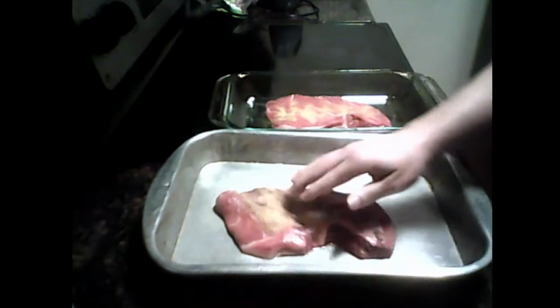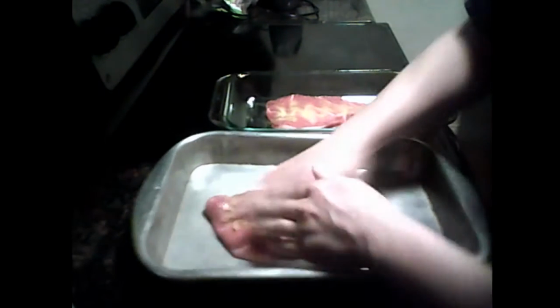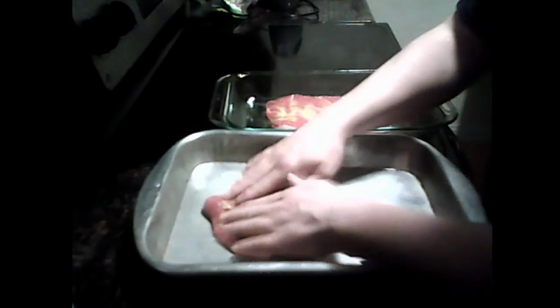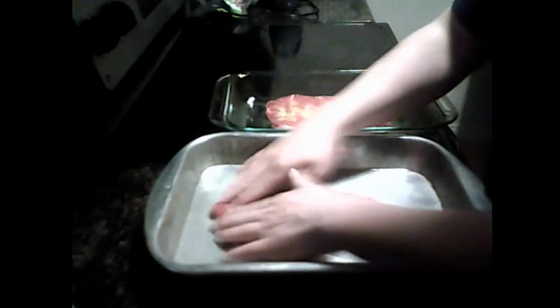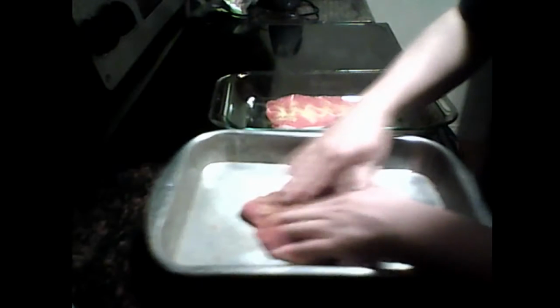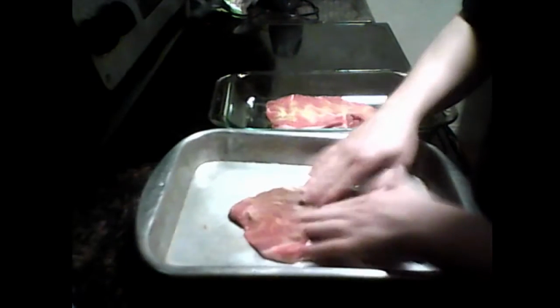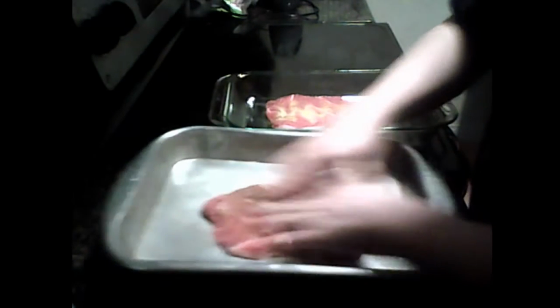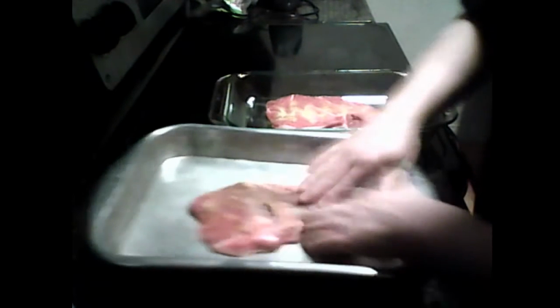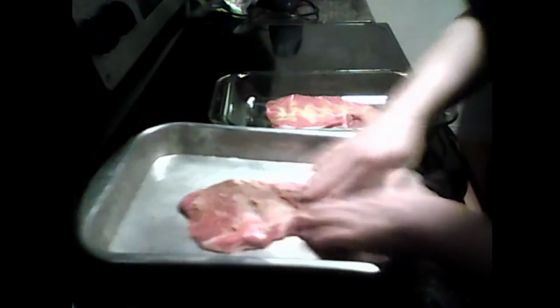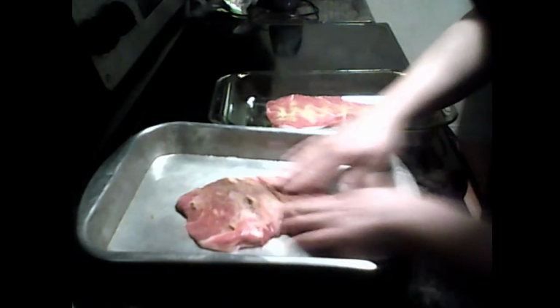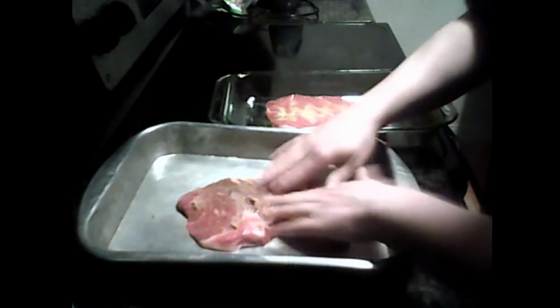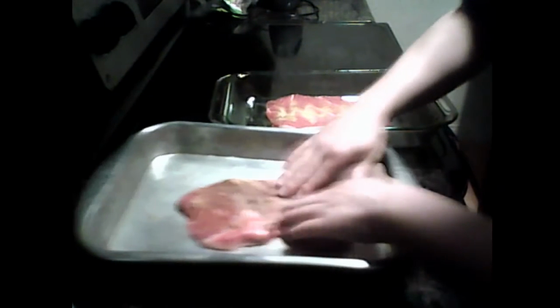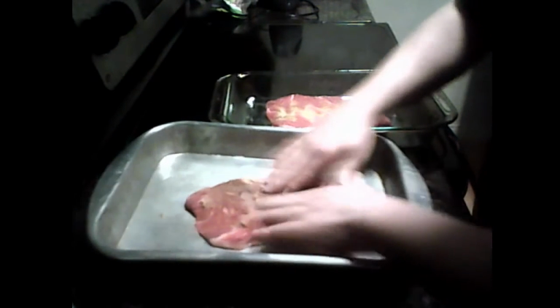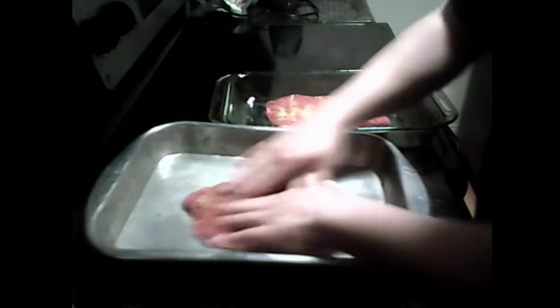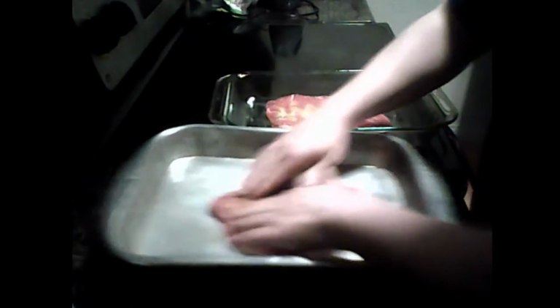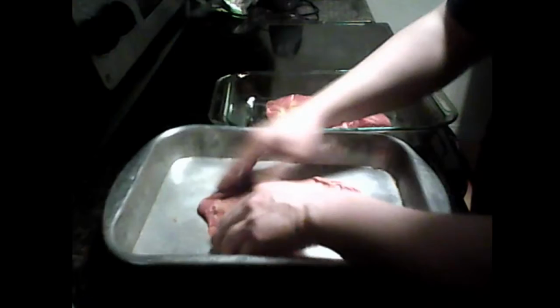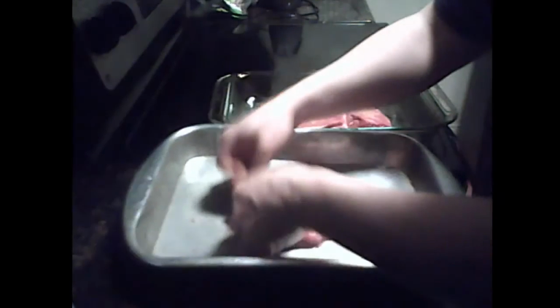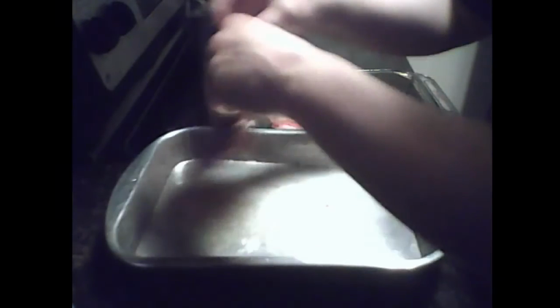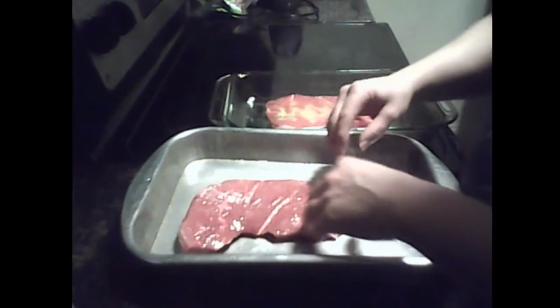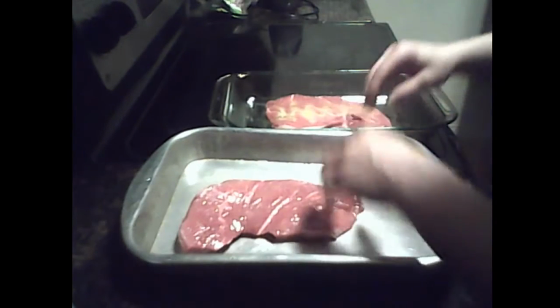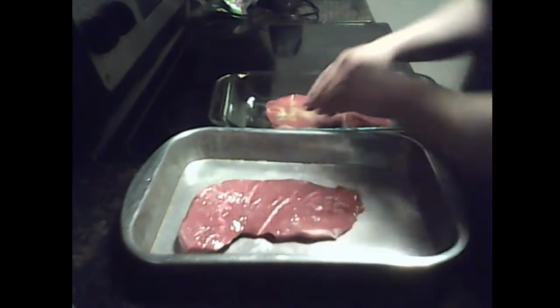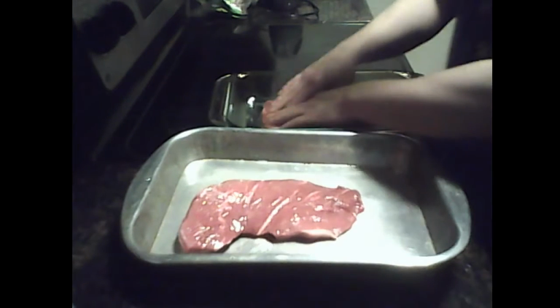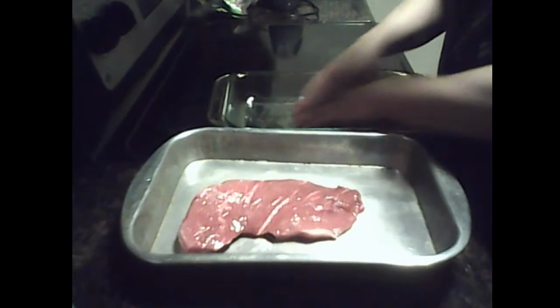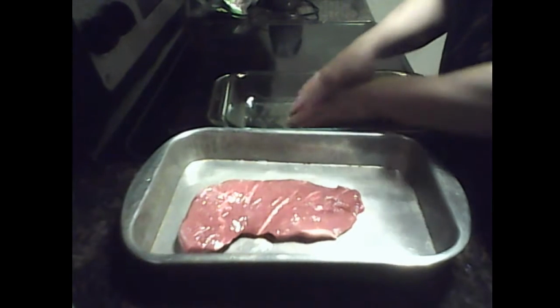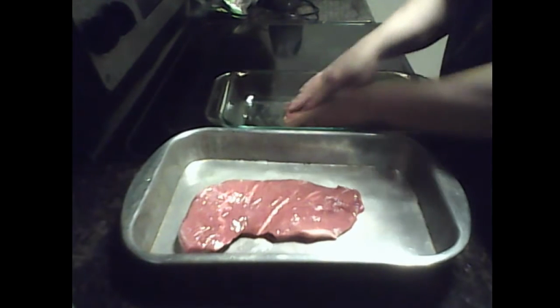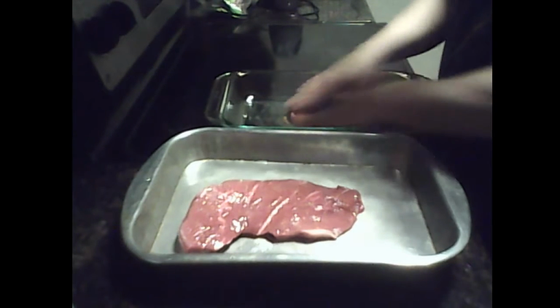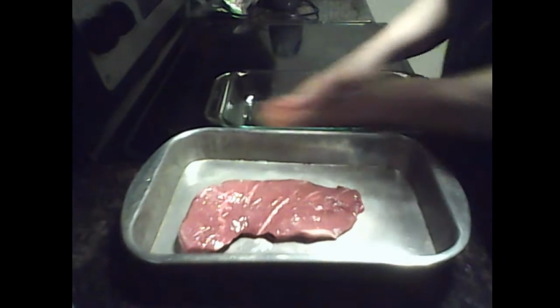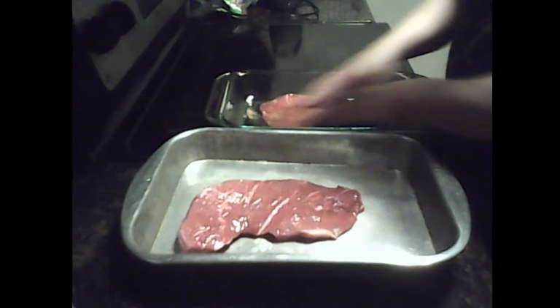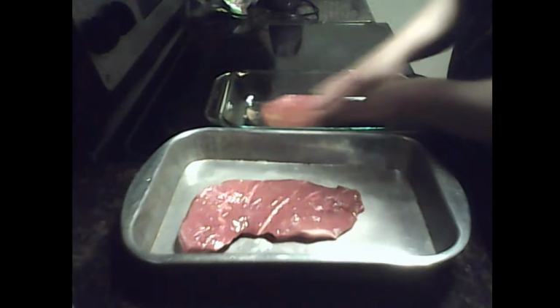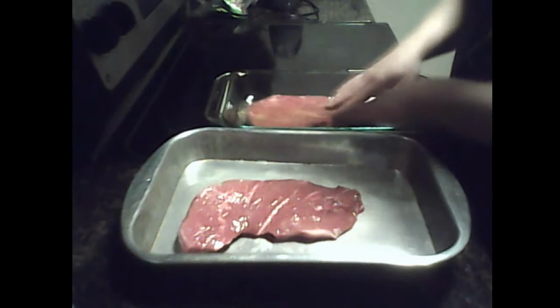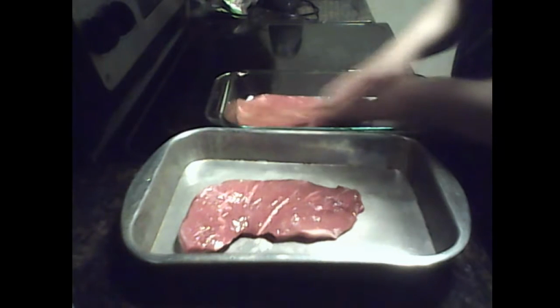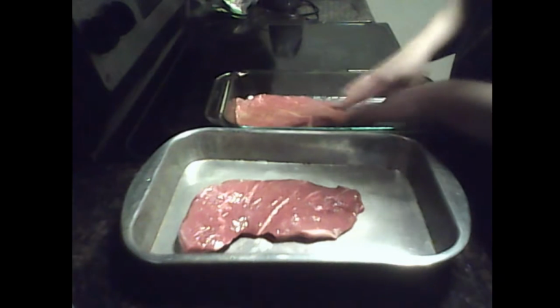And gently massage the meat, and the sauce, and the meat, so it gets in there really good. Flip it over, get the other one, massage it really good. Give it a good back massage.